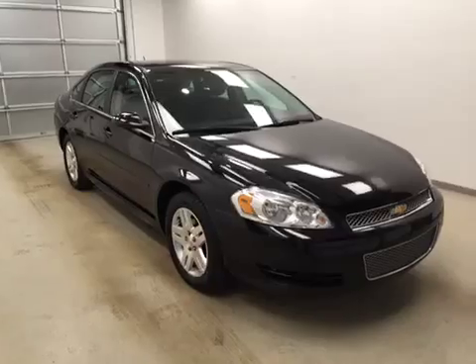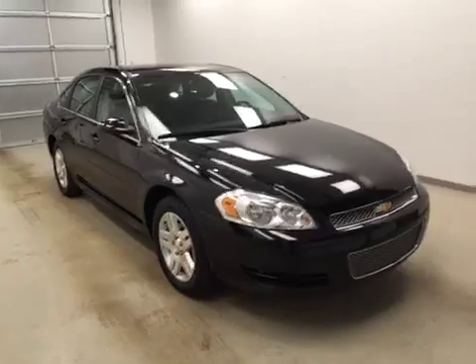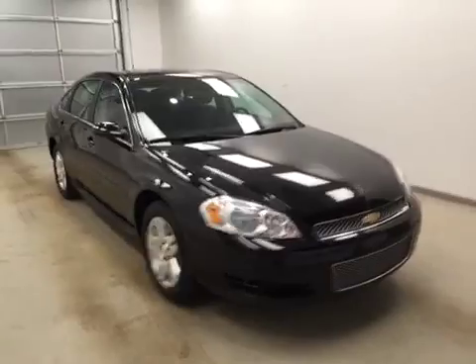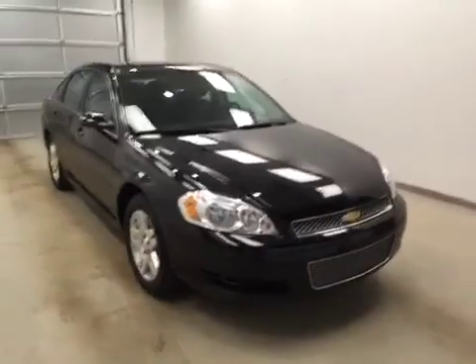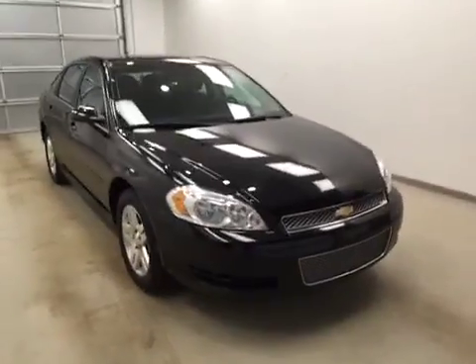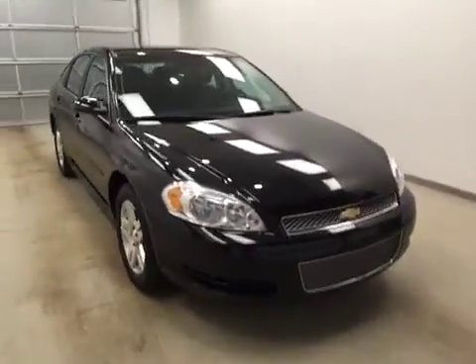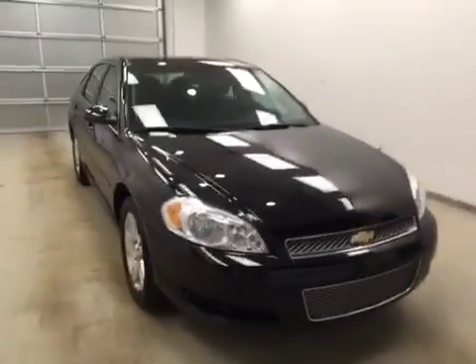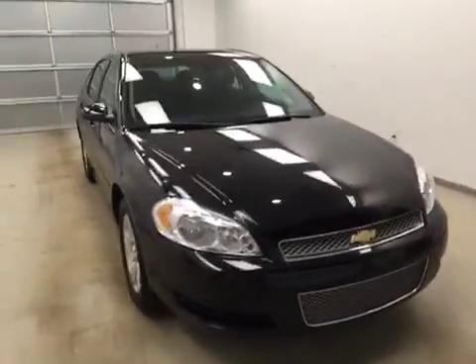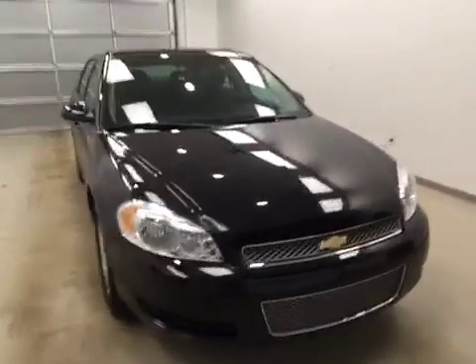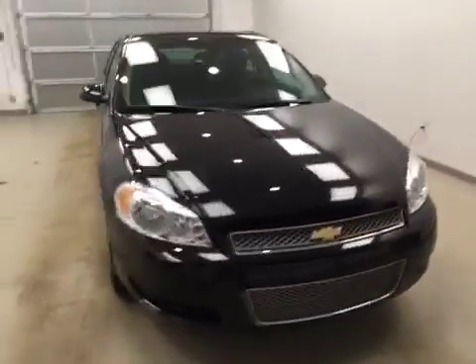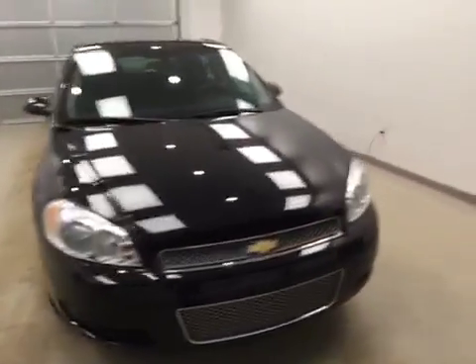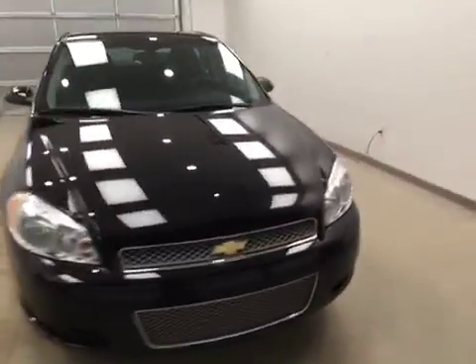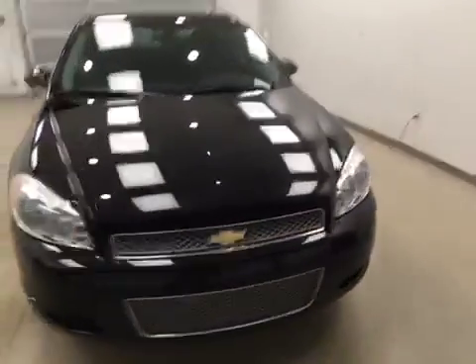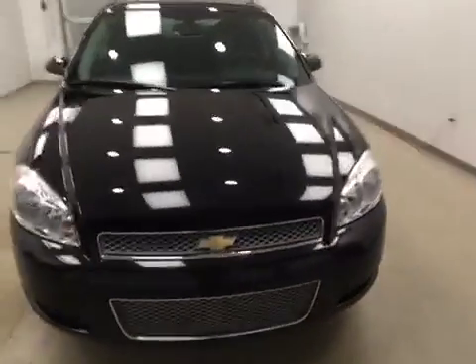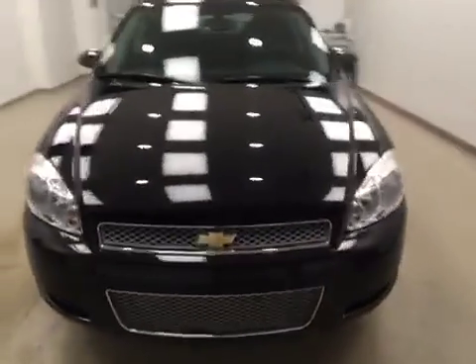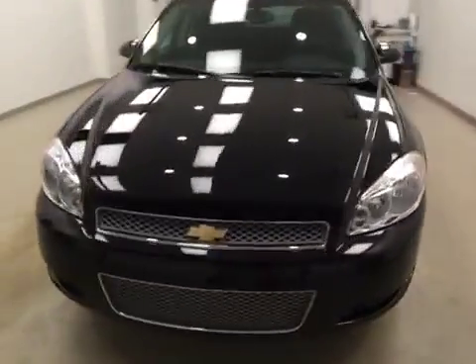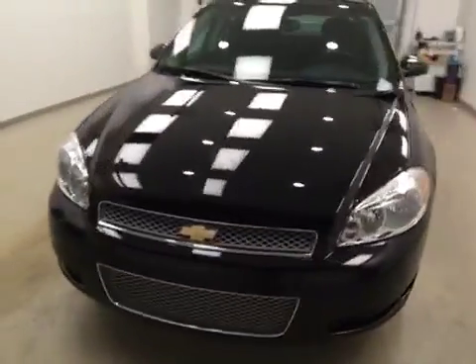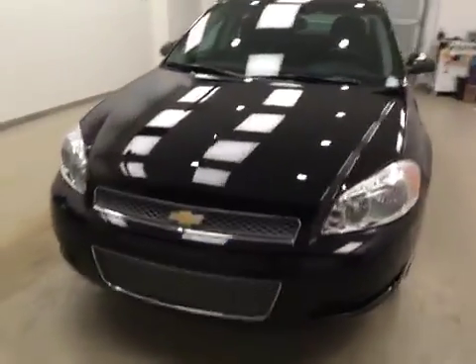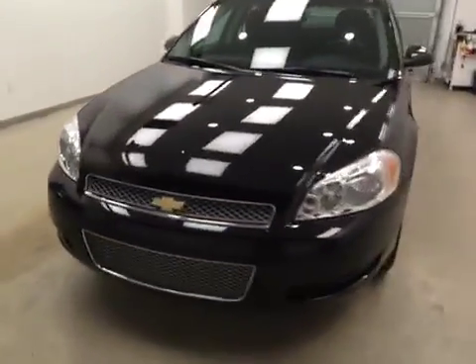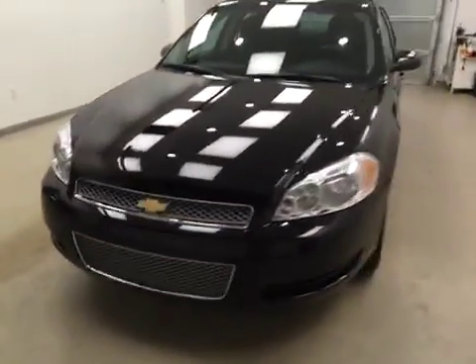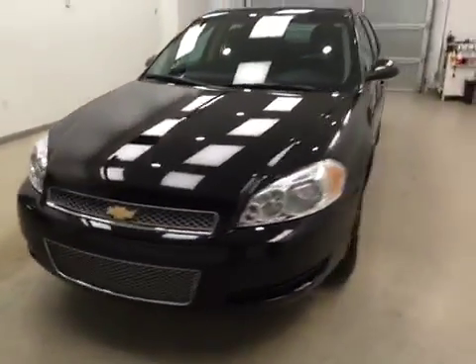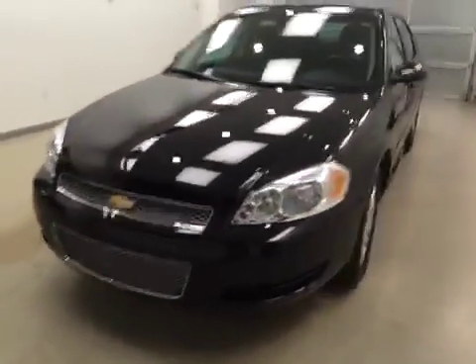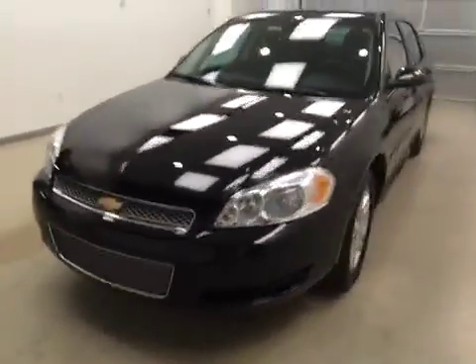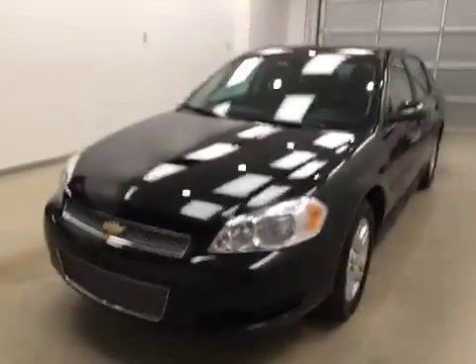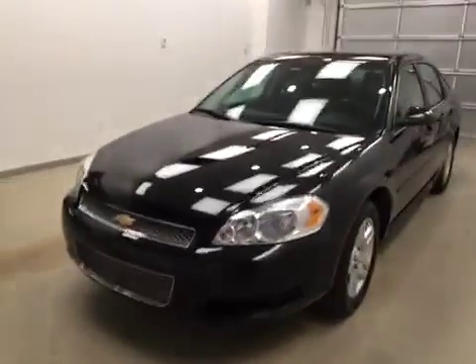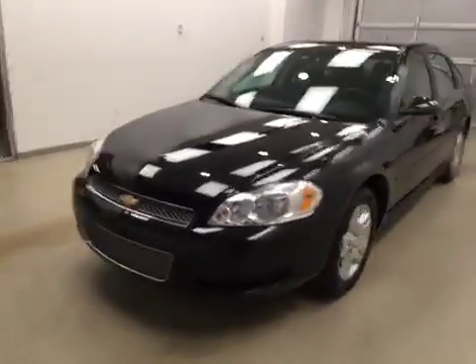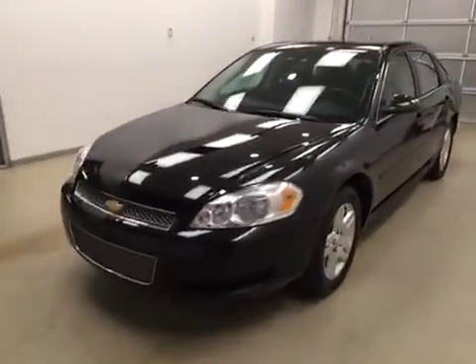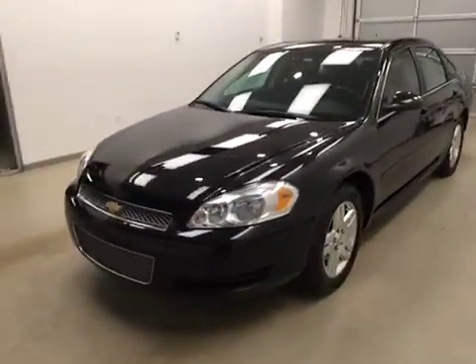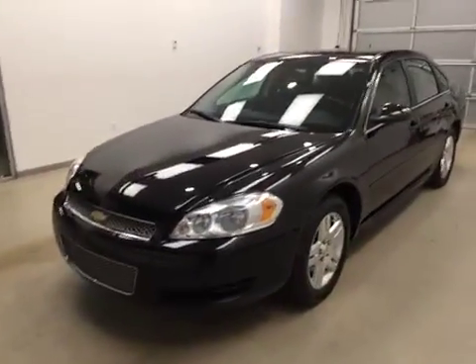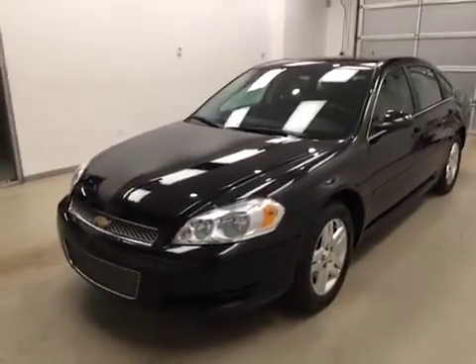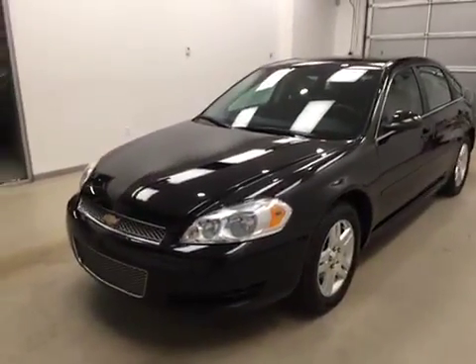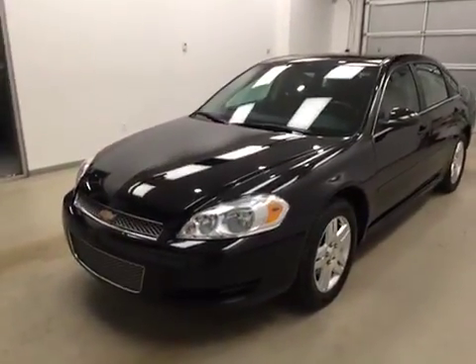Once again, this is stock number 166079 on a 2013 Chevy Impala LT, and our exterior color today is black.